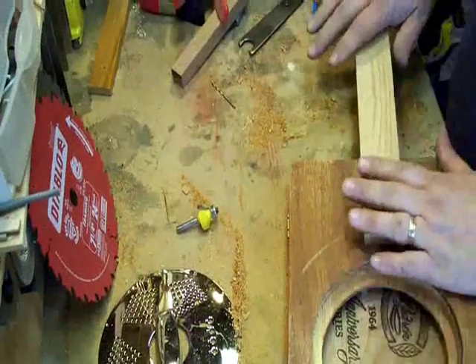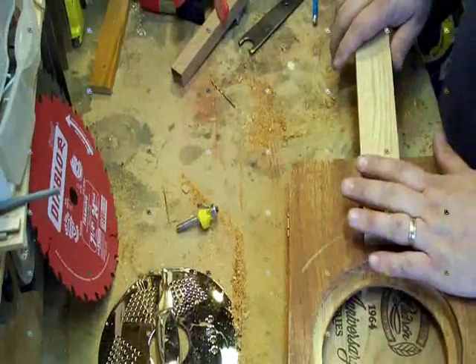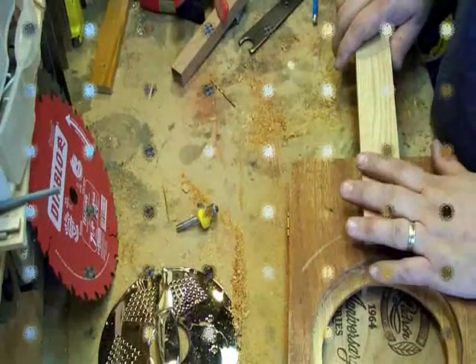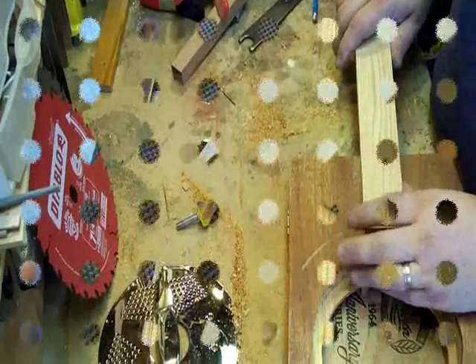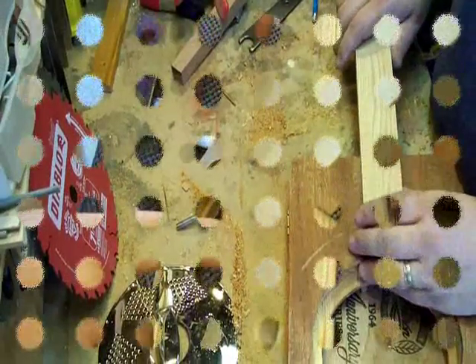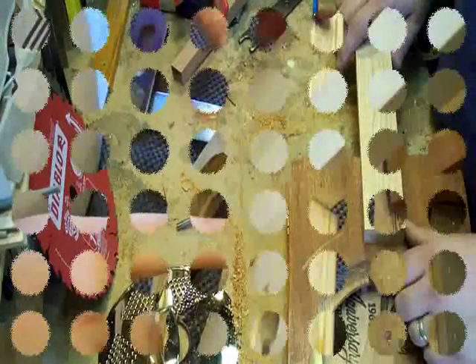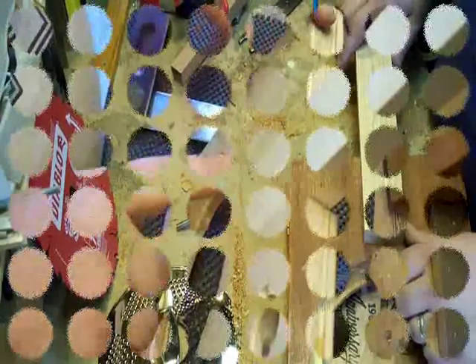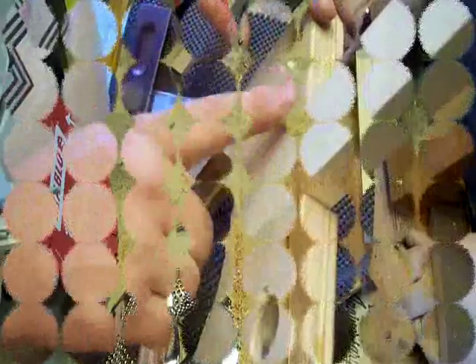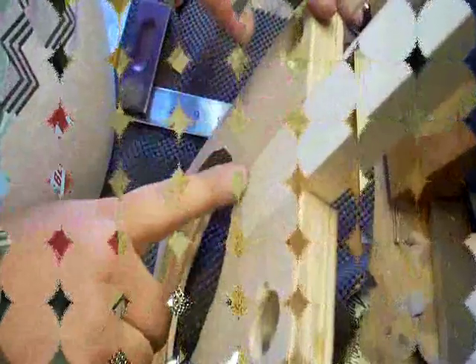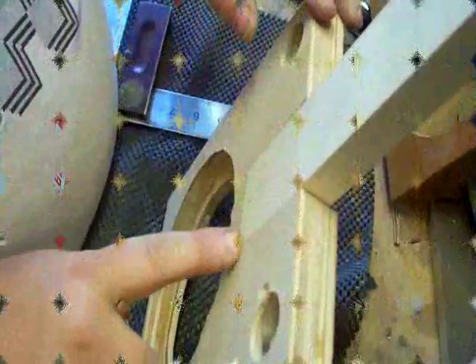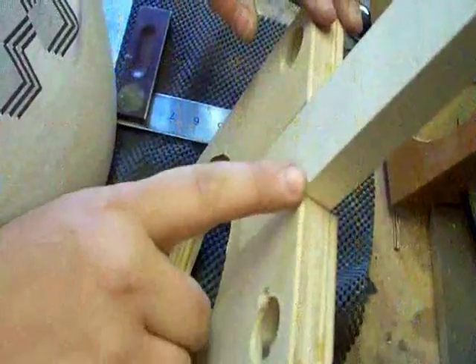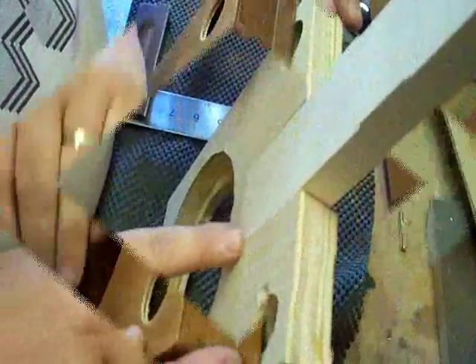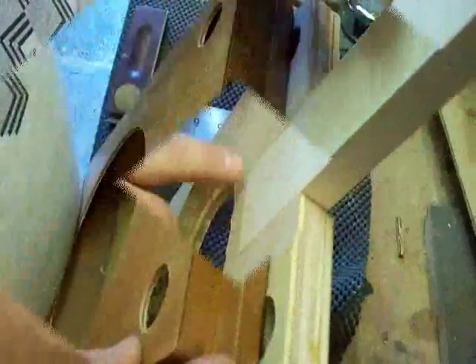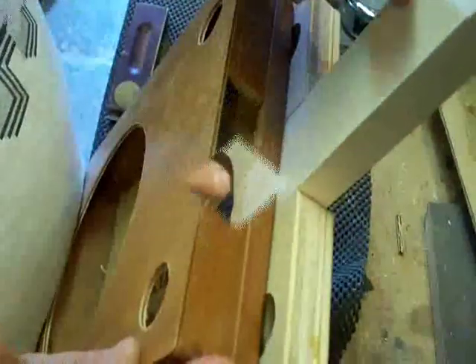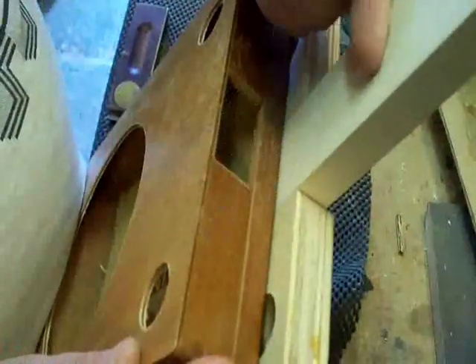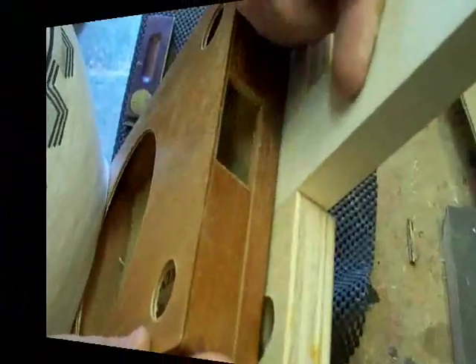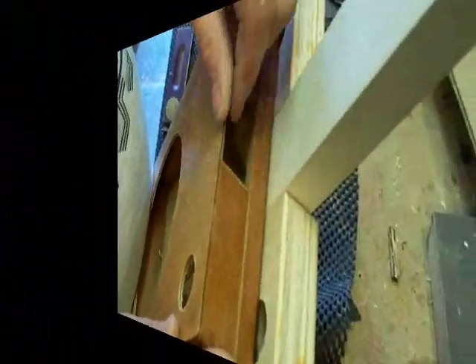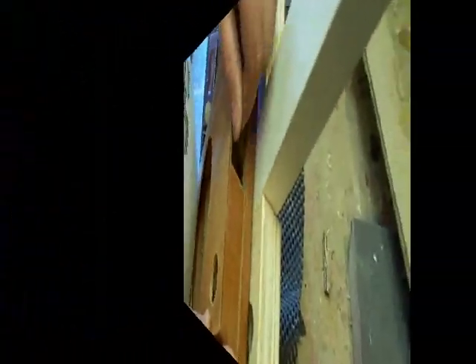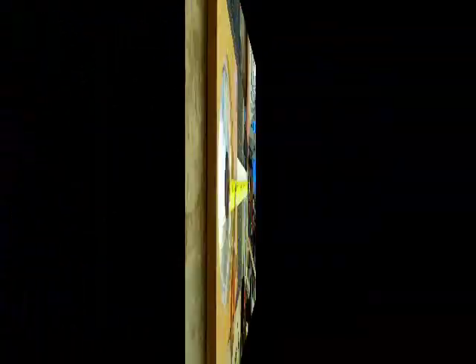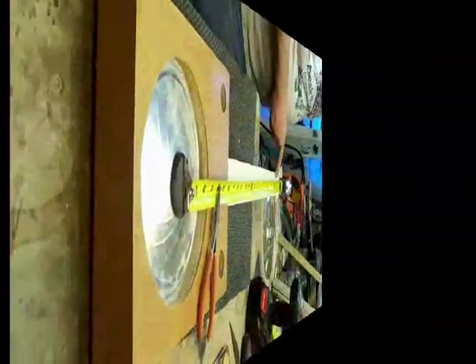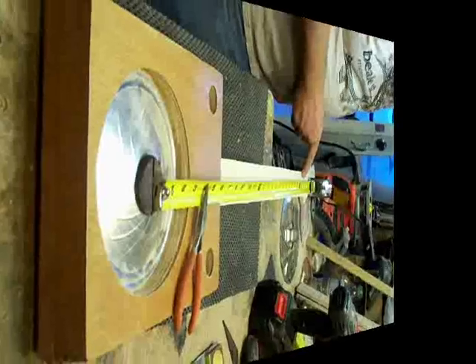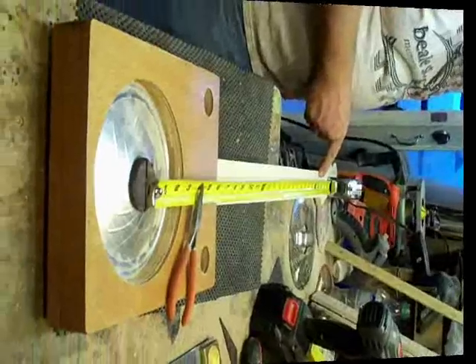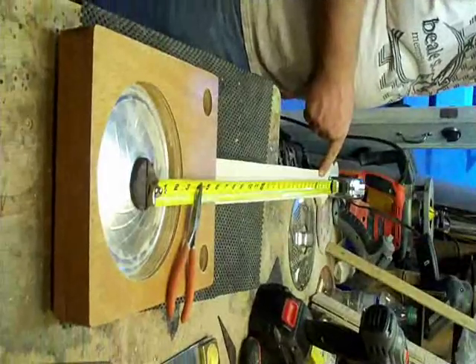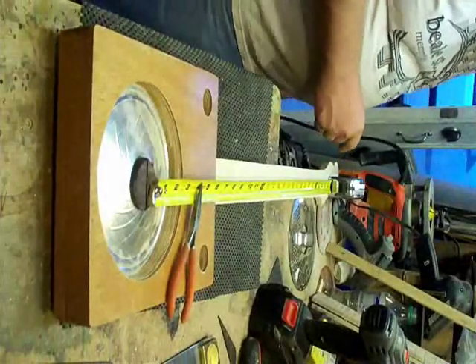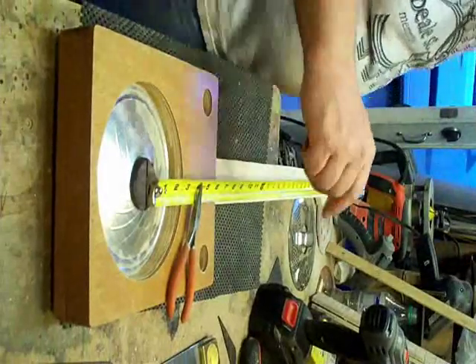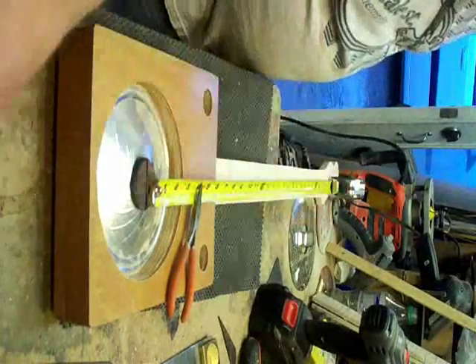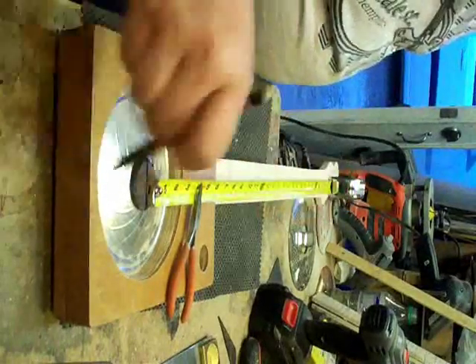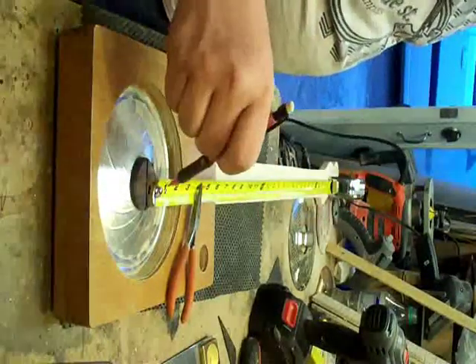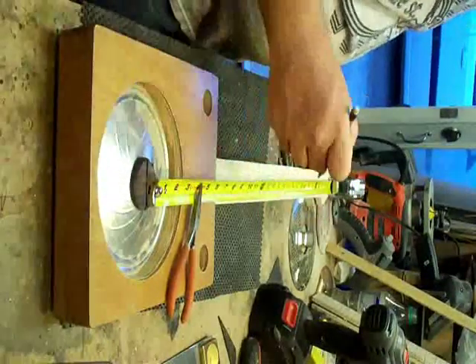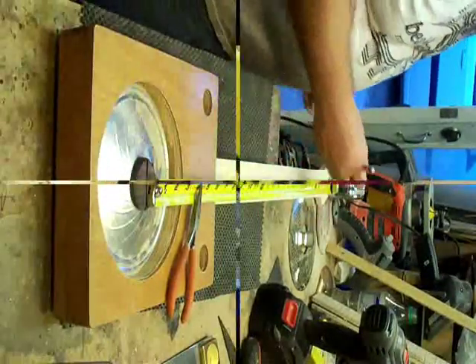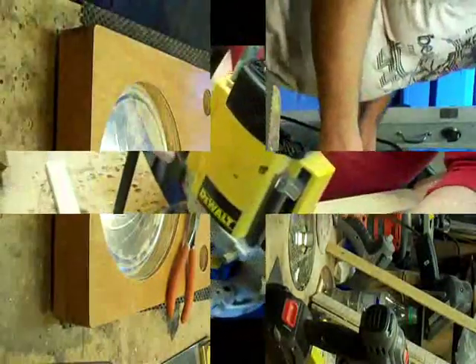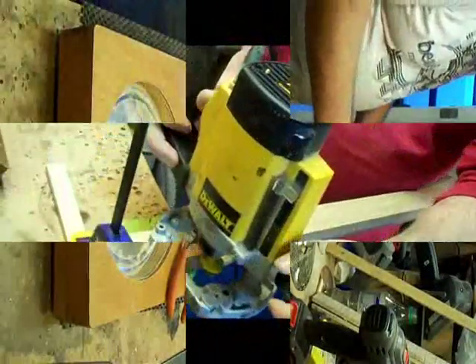Getting our neck set up to go into the box. You can see I've got my neck joint cut out and I'm going to add a fingerboard to our neck that's going to raise it up above the scale. So what I do is I come from the bridge out.